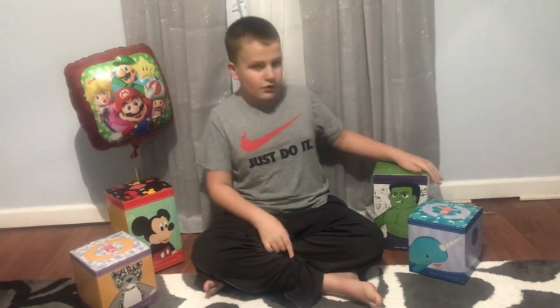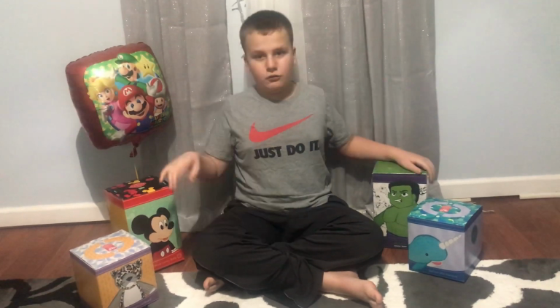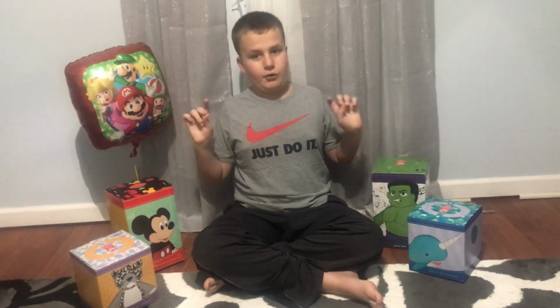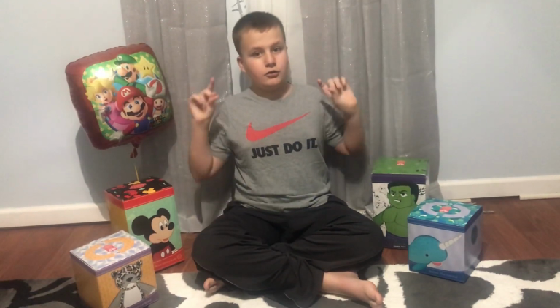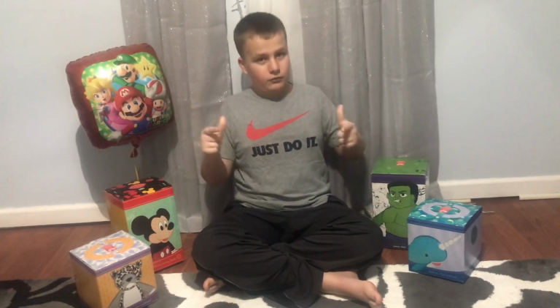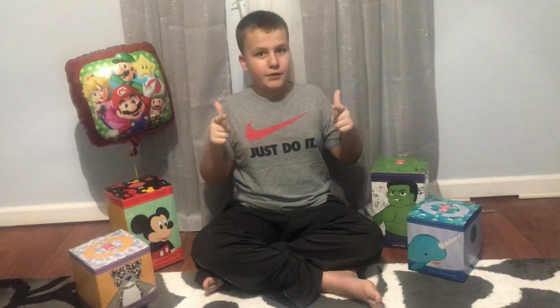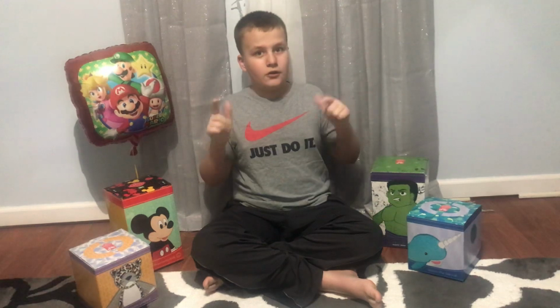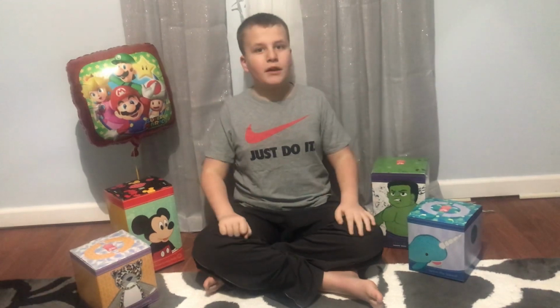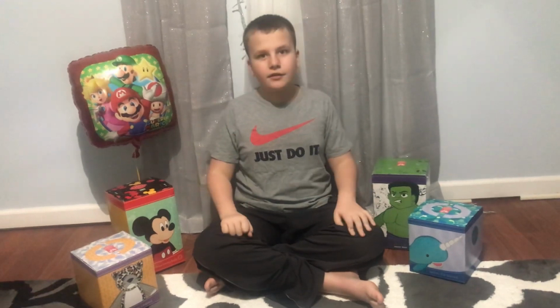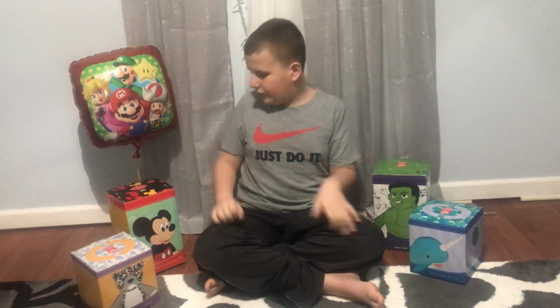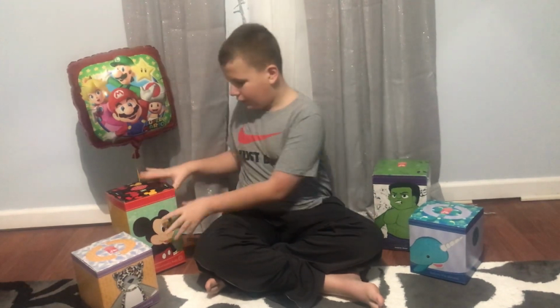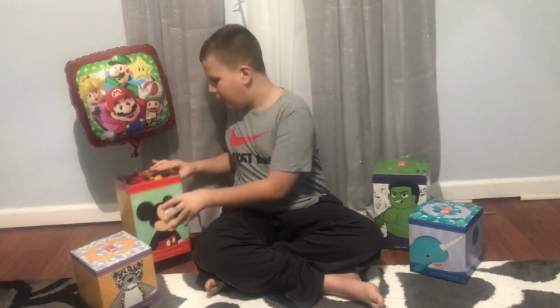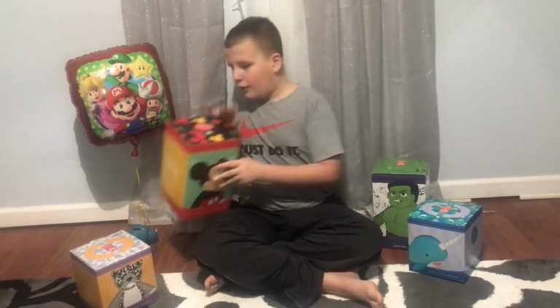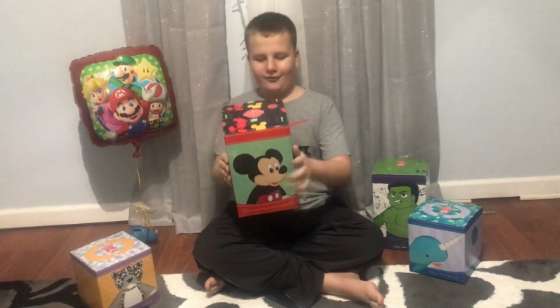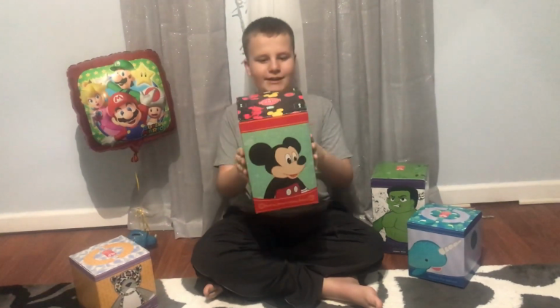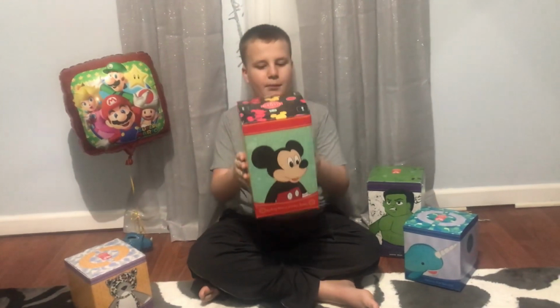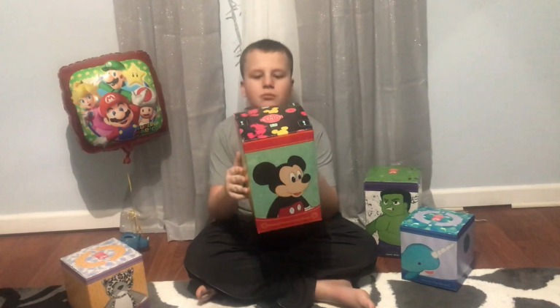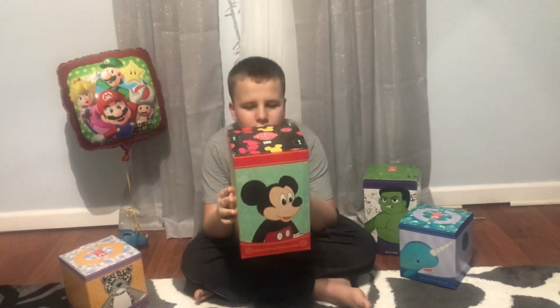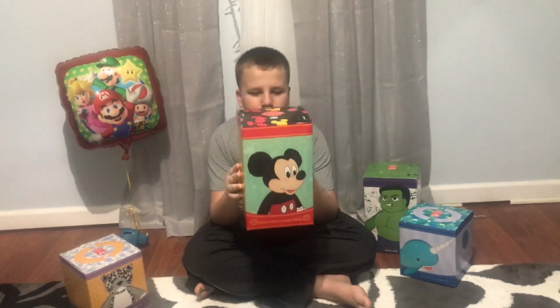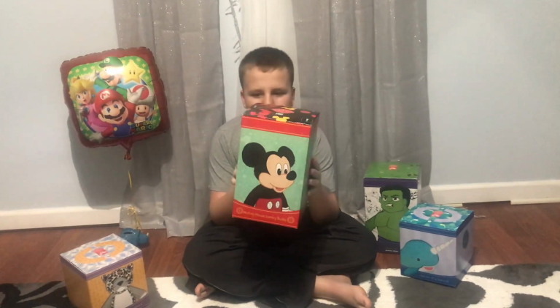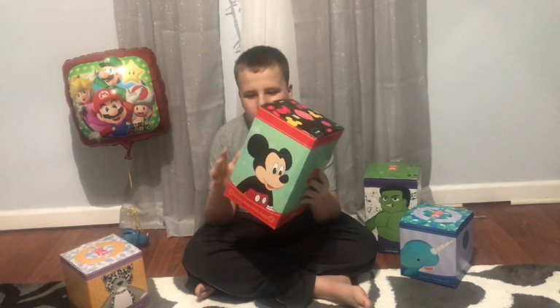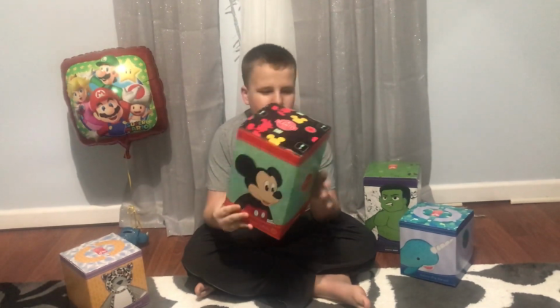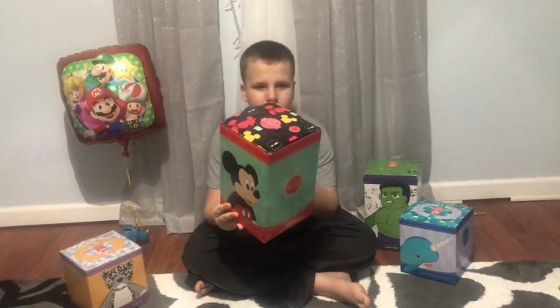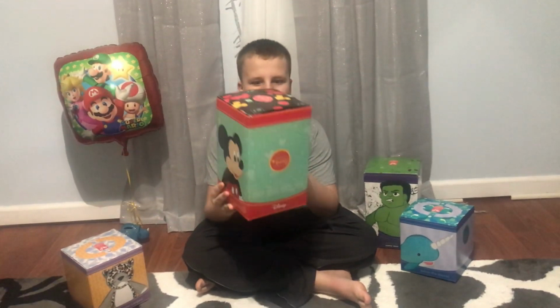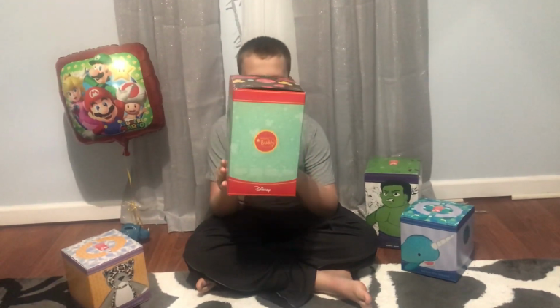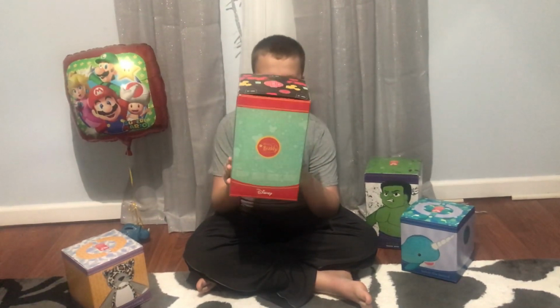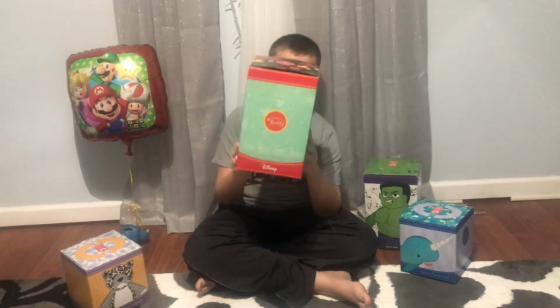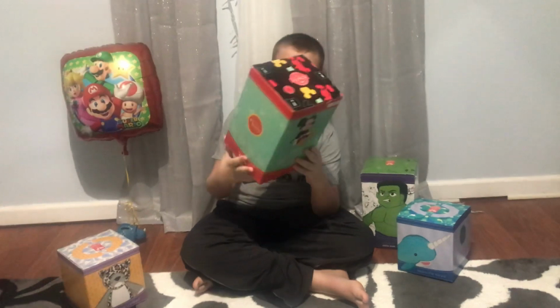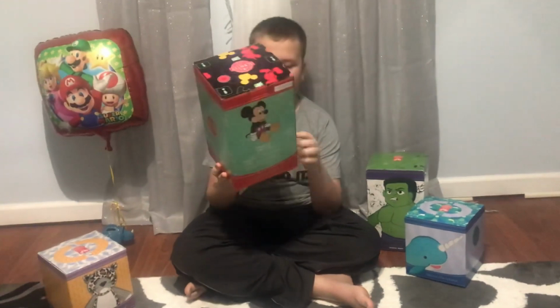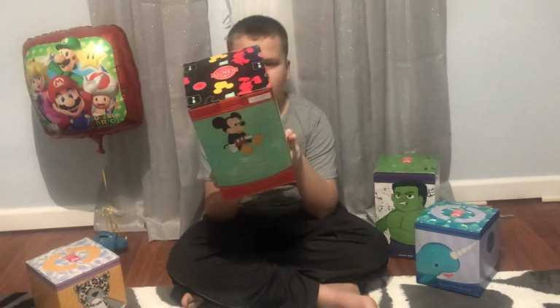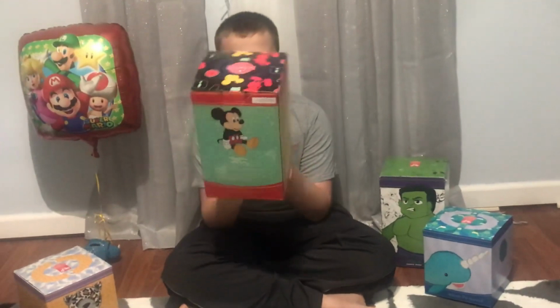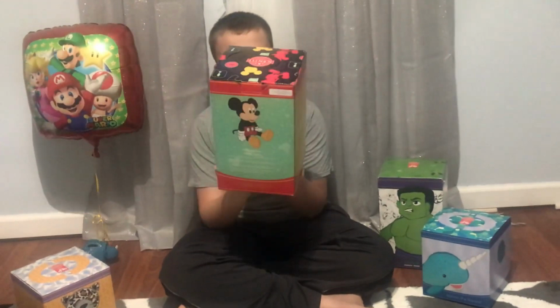So, without further ado, let's begin opening these Scentsy Buddies. First off, we have Mickey. But before I unbox it, let's just take a quick break and observe what this box looks like.